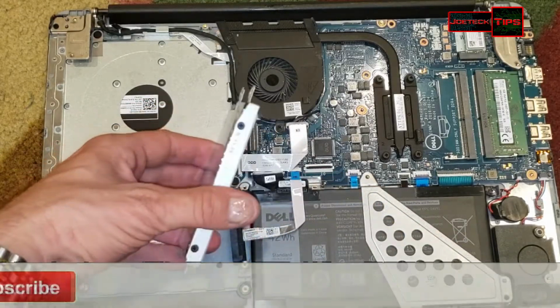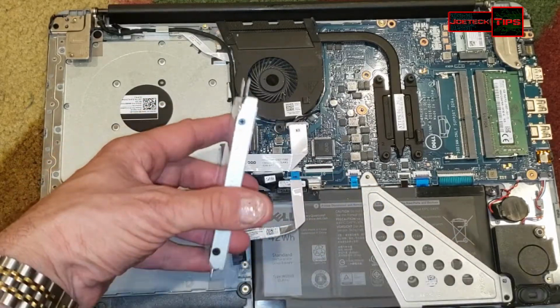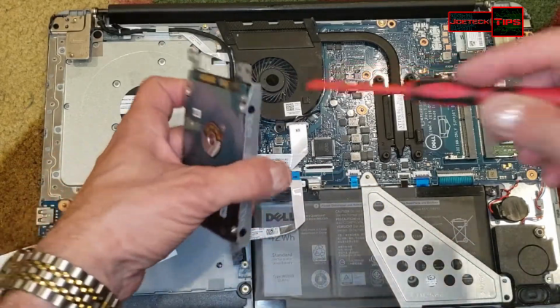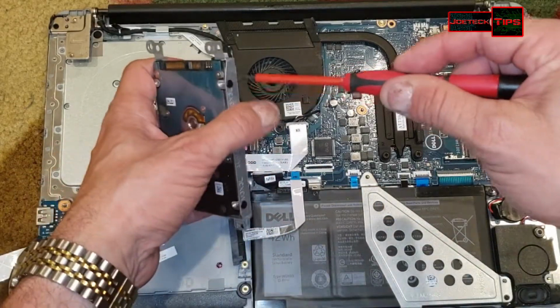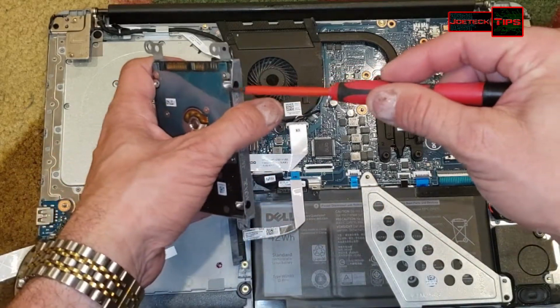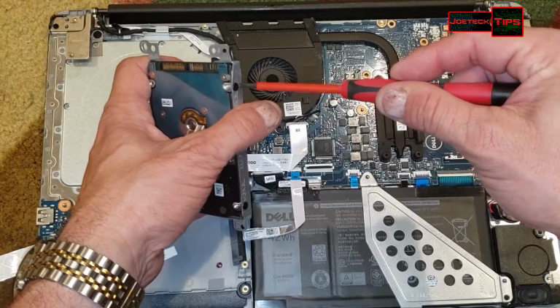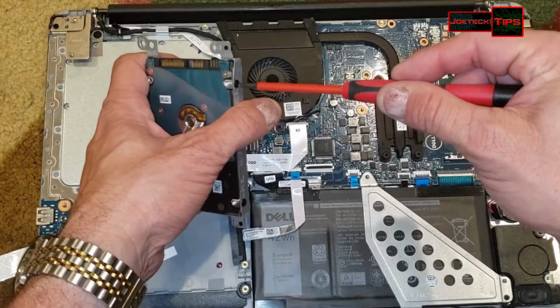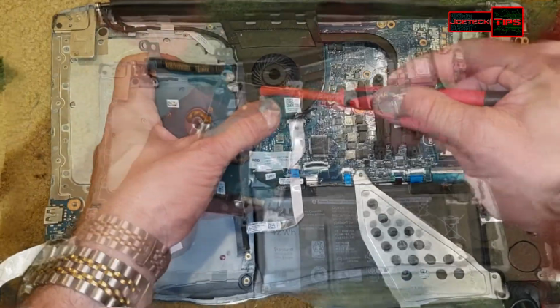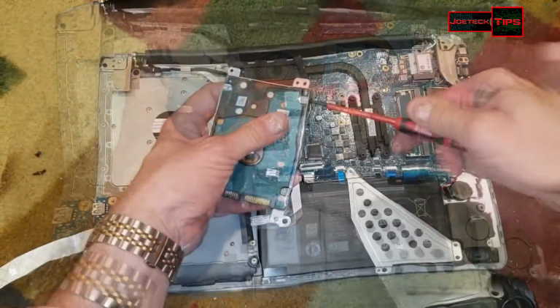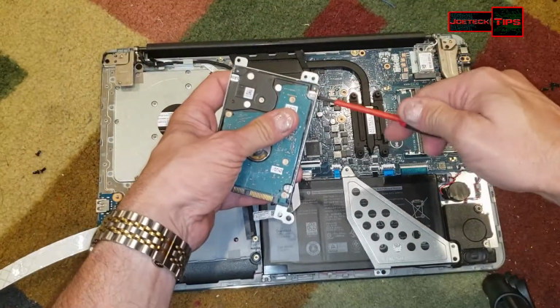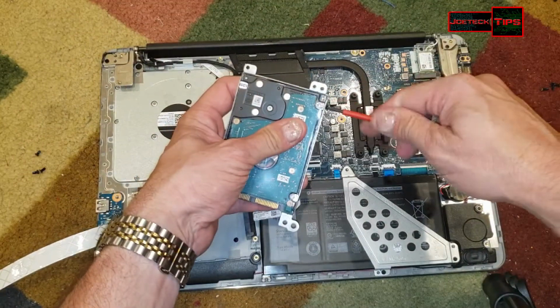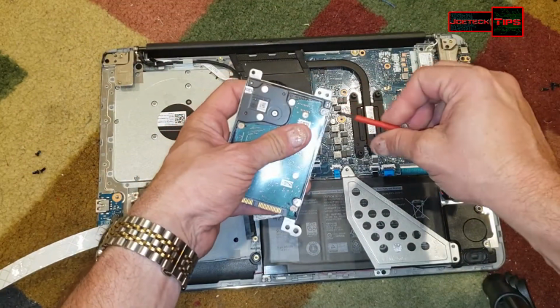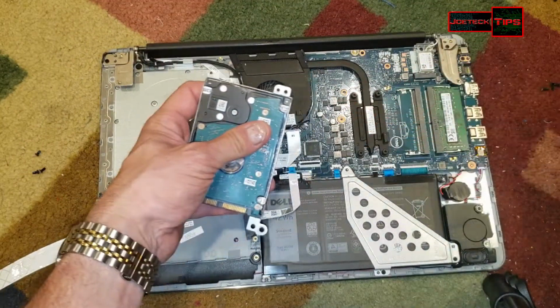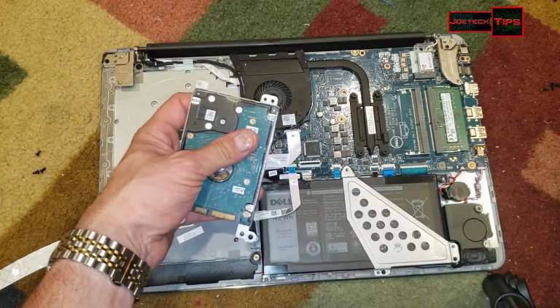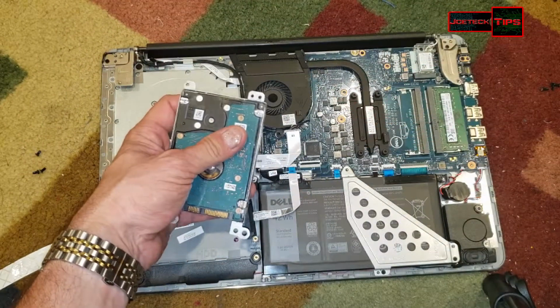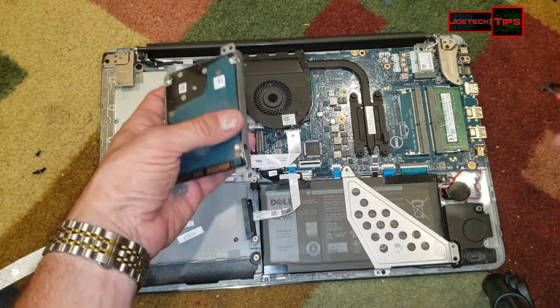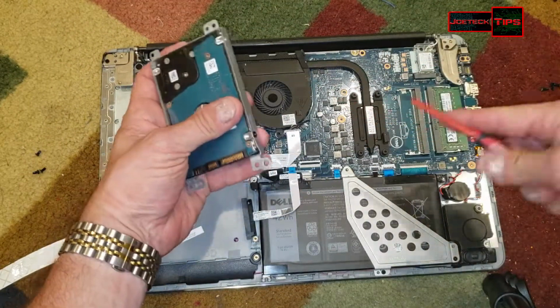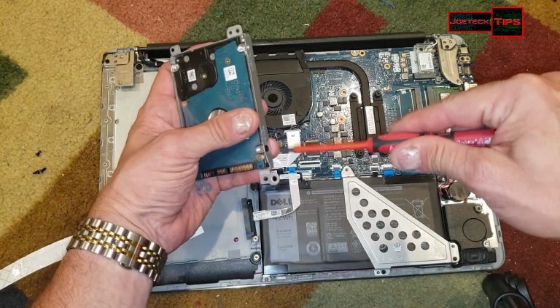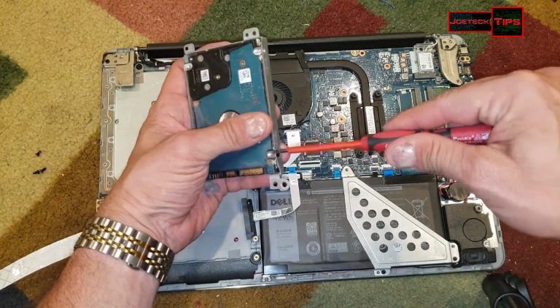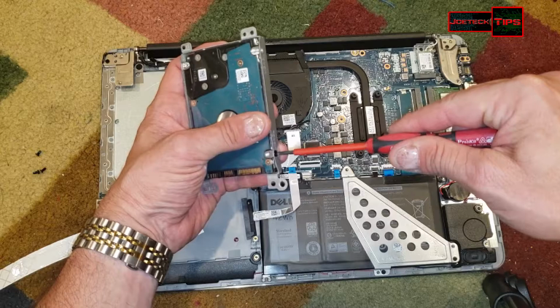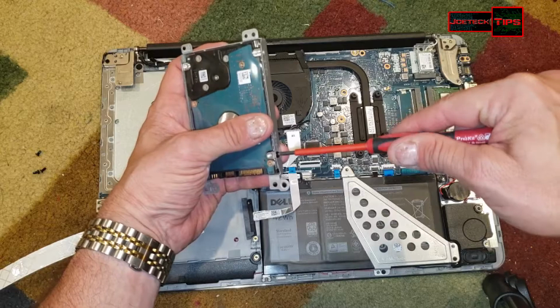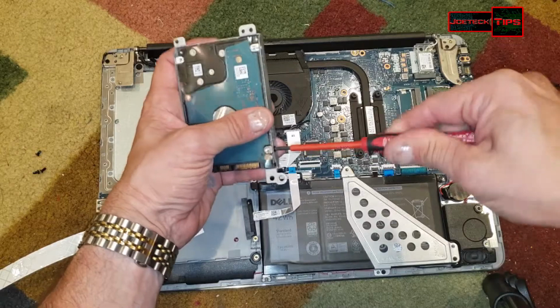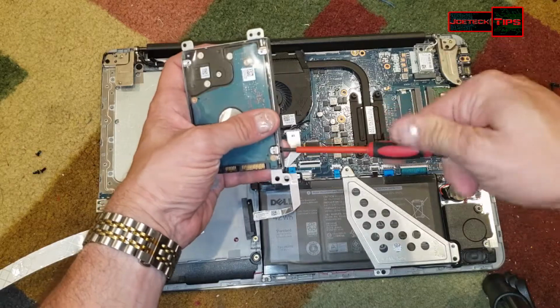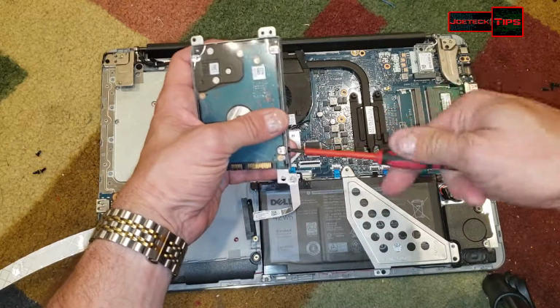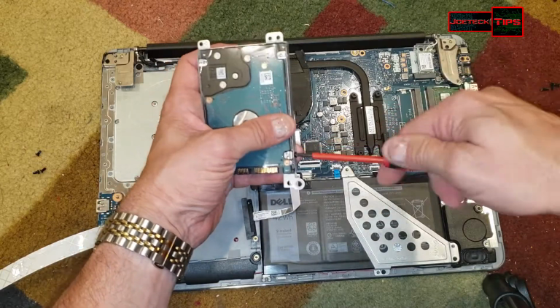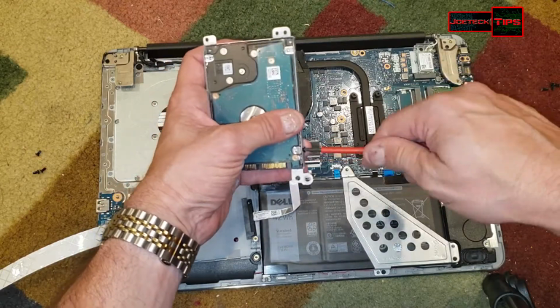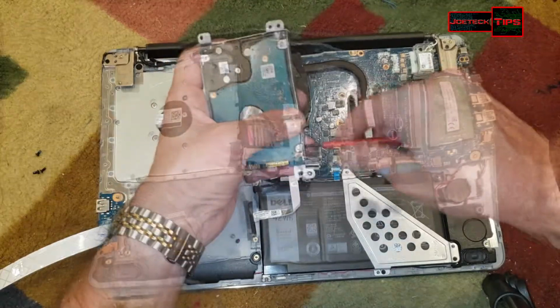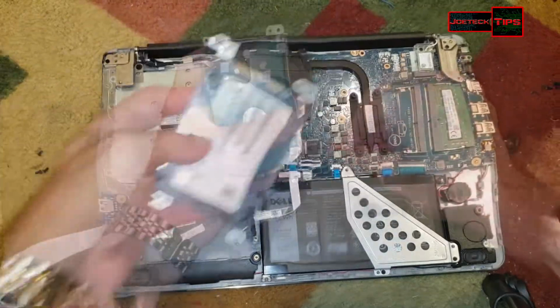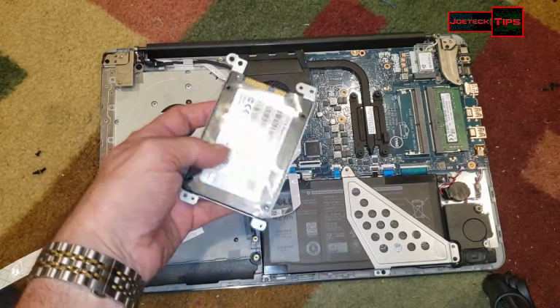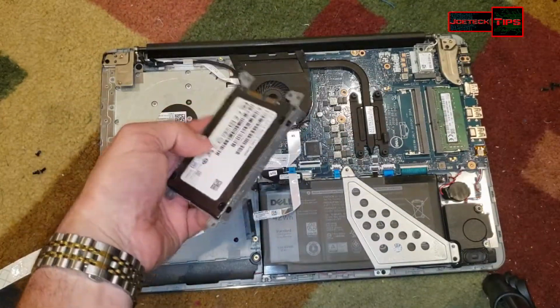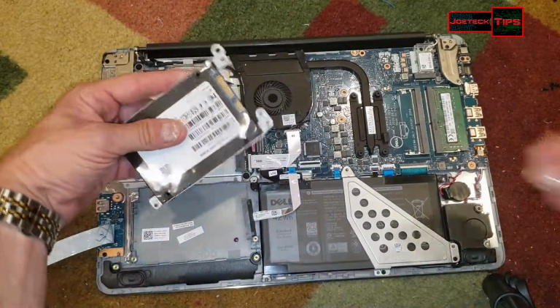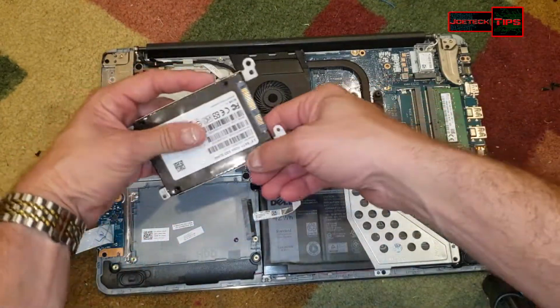Now we simply take the hard drive out of here. This hard drive has been pre-imaged. Prior to this I did use Acronis 2020. Hard drive is done.